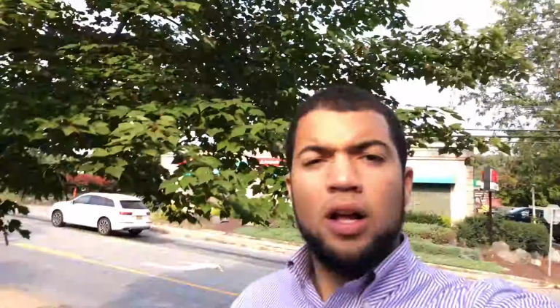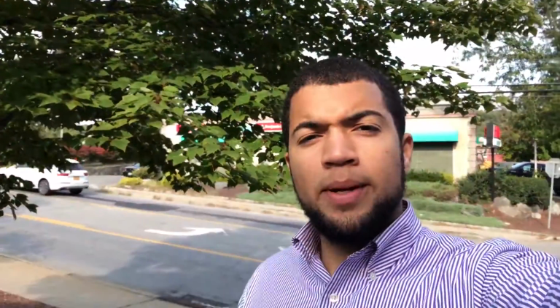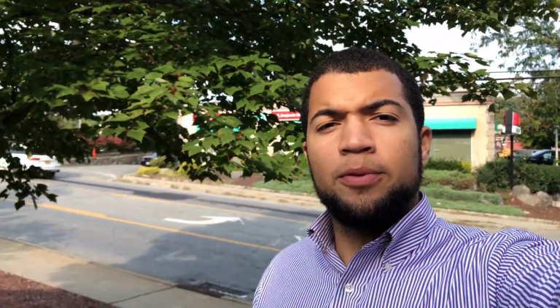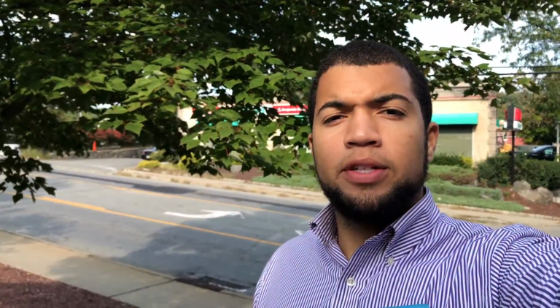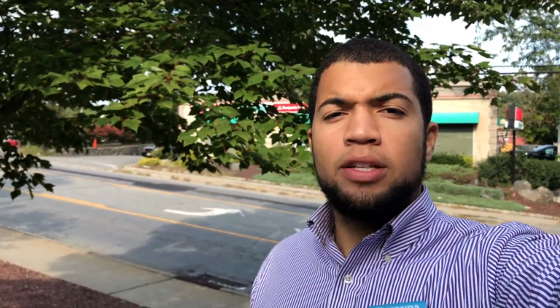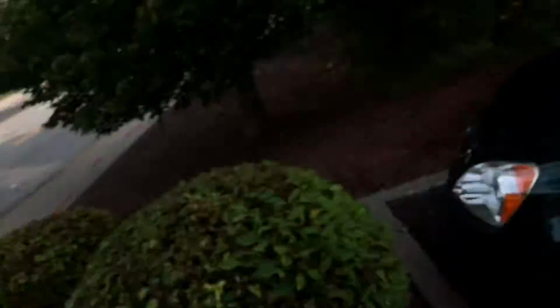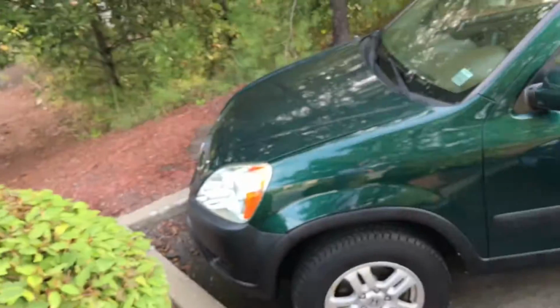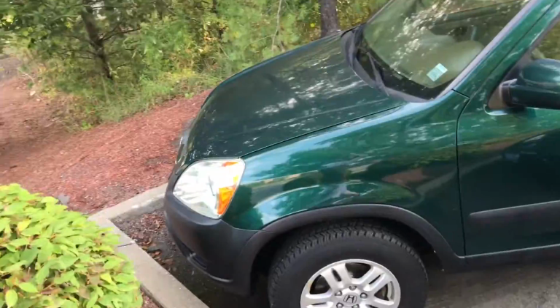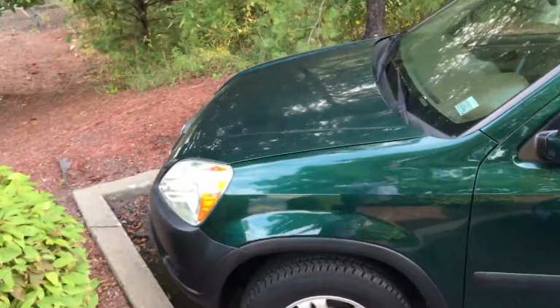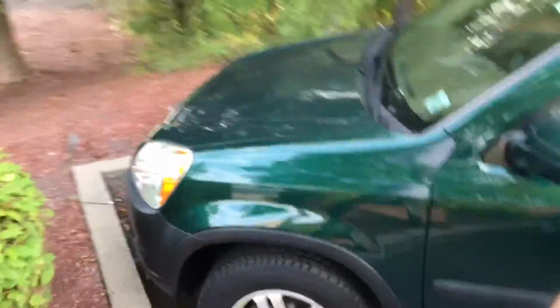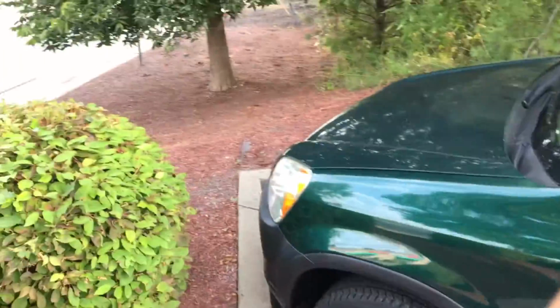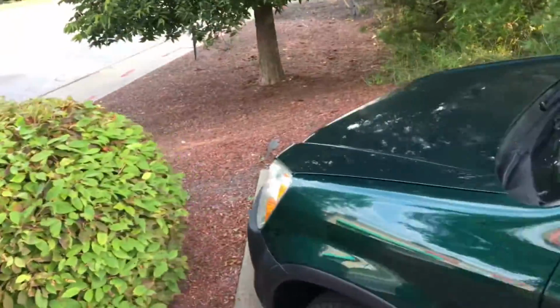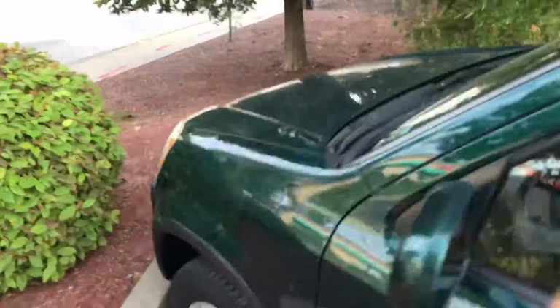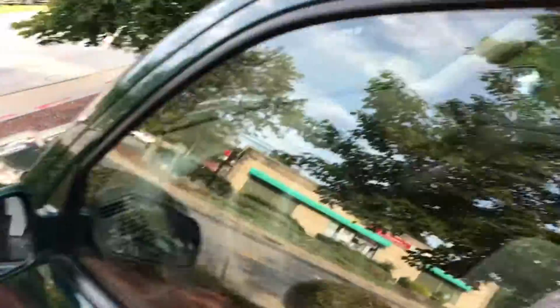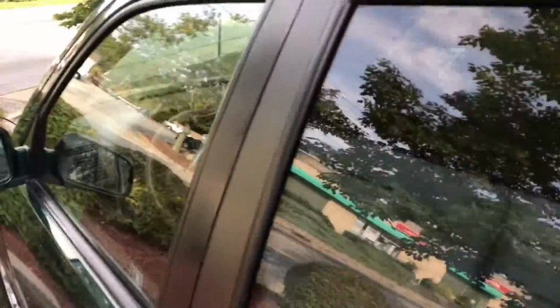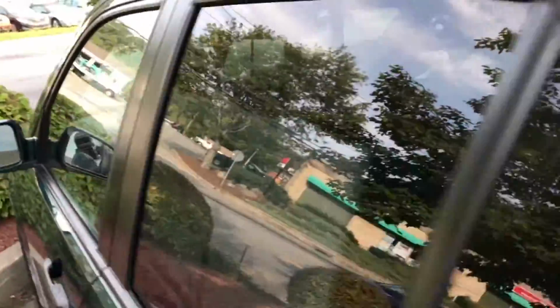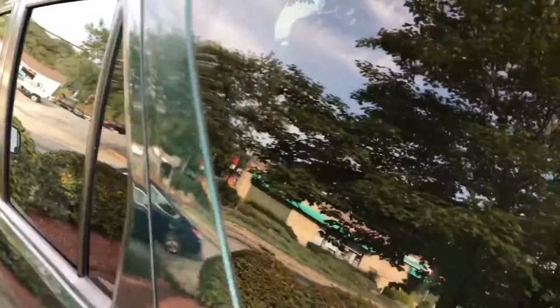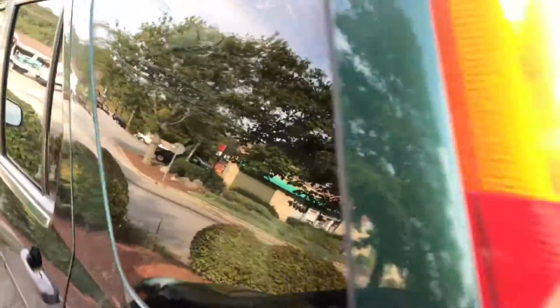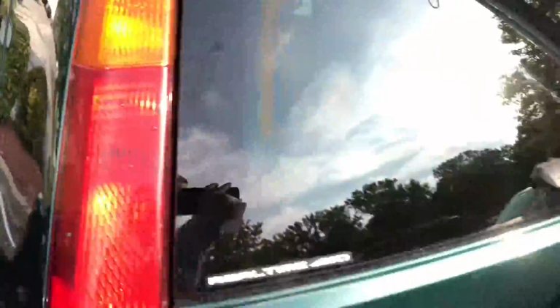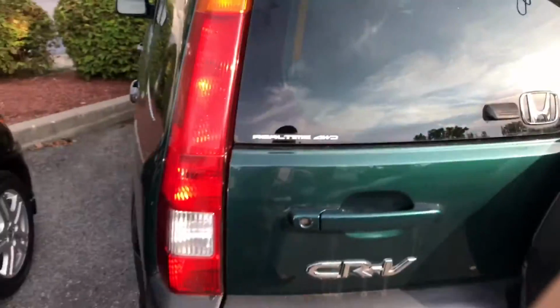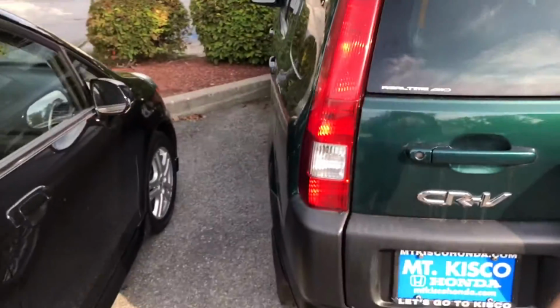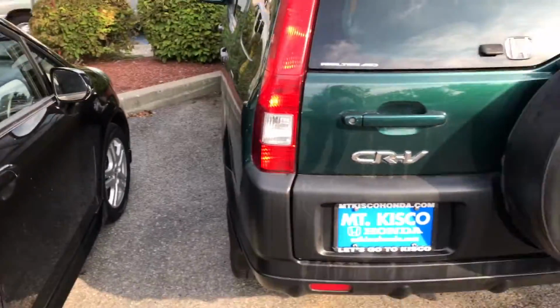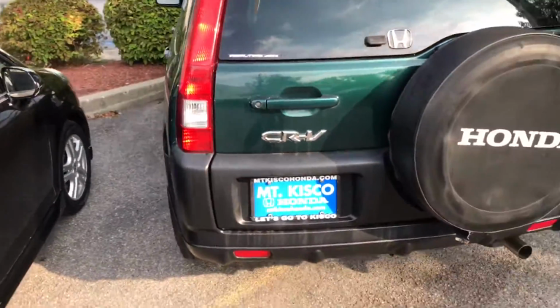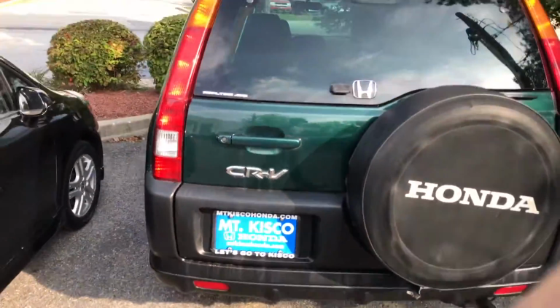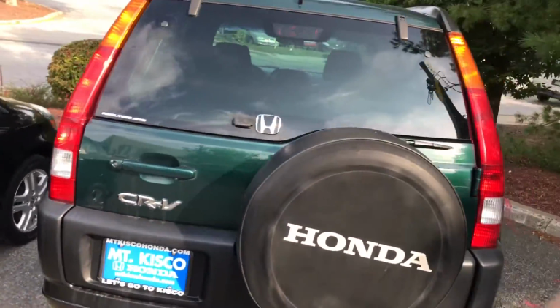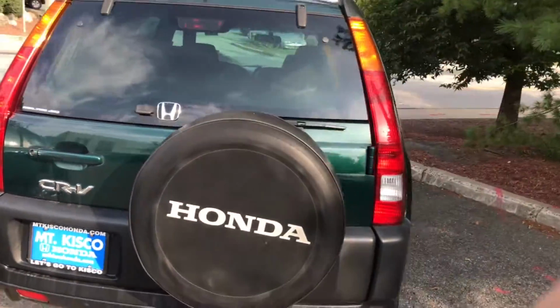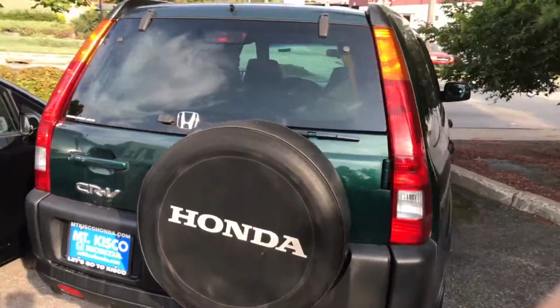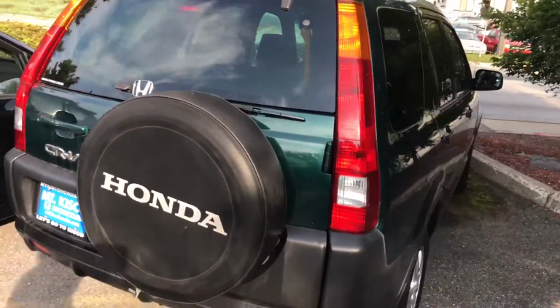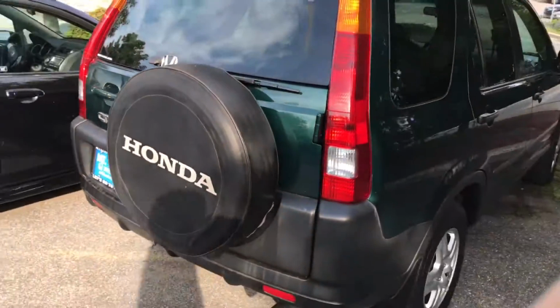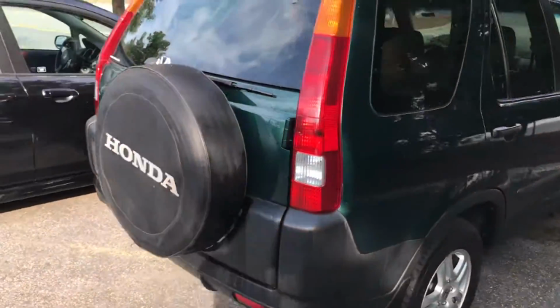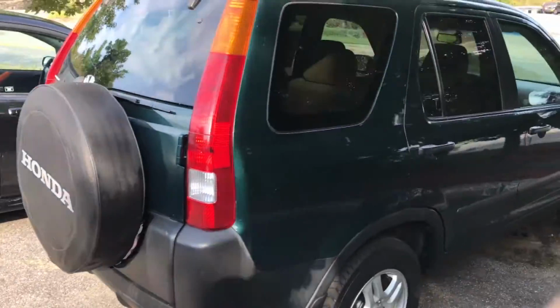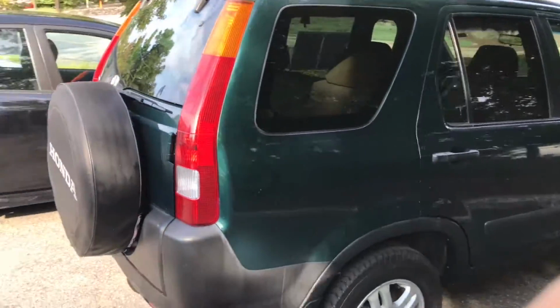Hello Jordan, my name is Gabriel from Mount Kisco Honda, showing the 2003 Honda CR-V EX. This is the 2003 Honda CR-V that you inquired about in our pre-owned inventory. This is one we currently have in our pre-owned inventory, in a nice green as you can see.